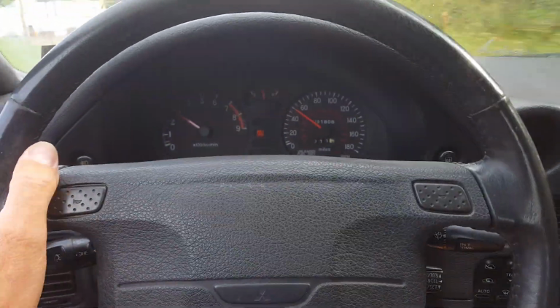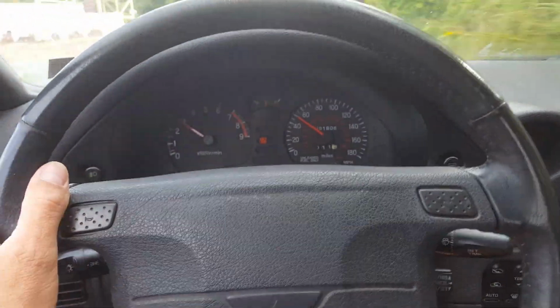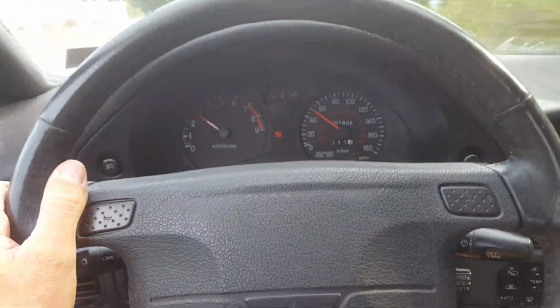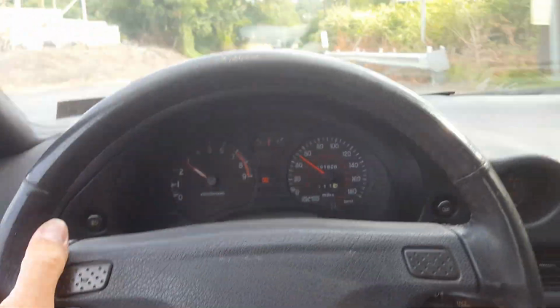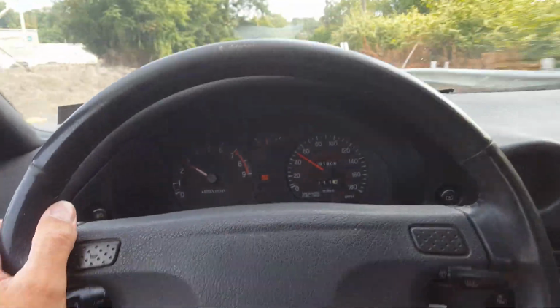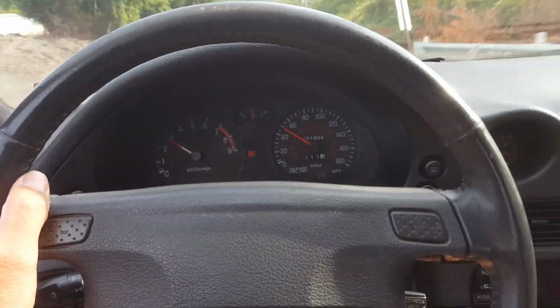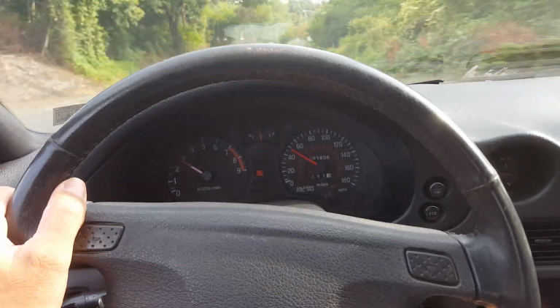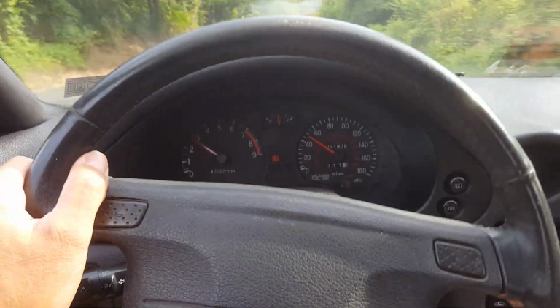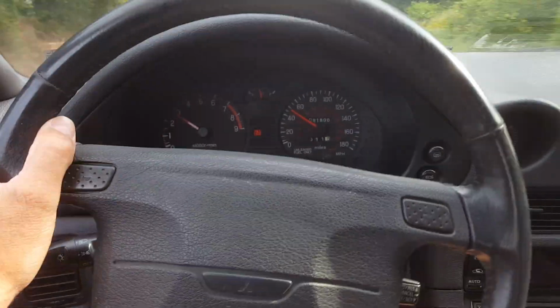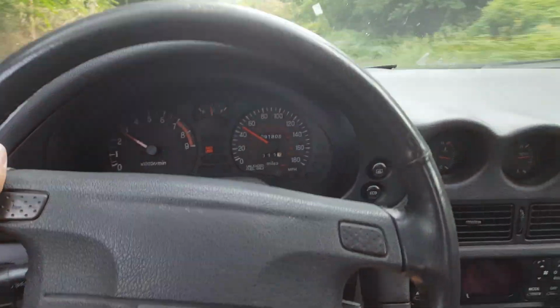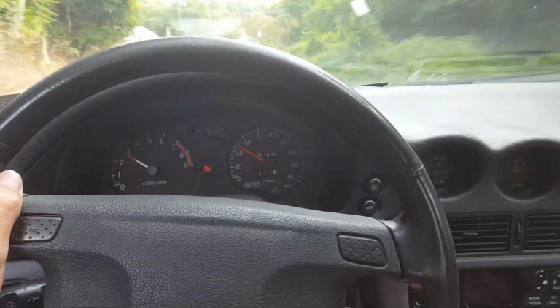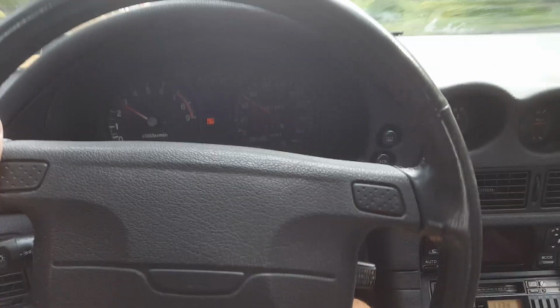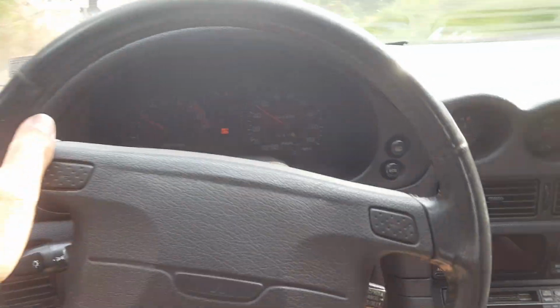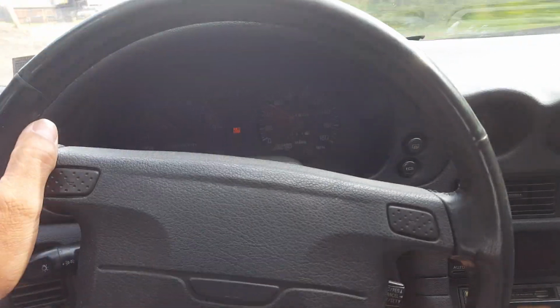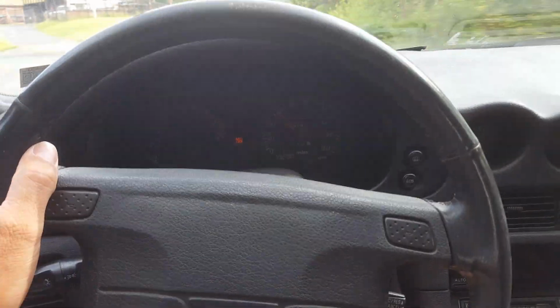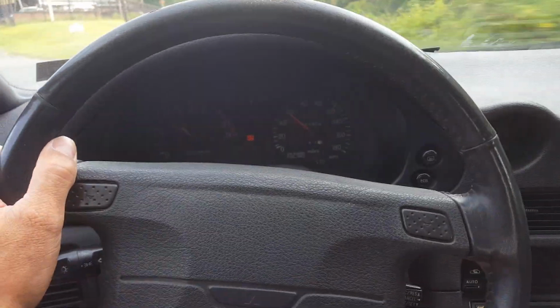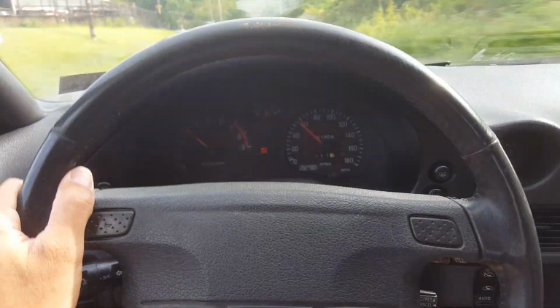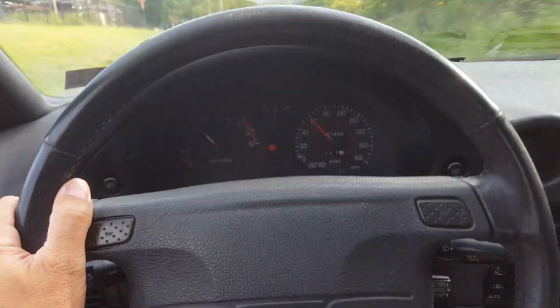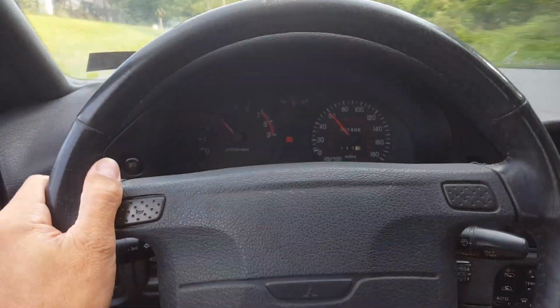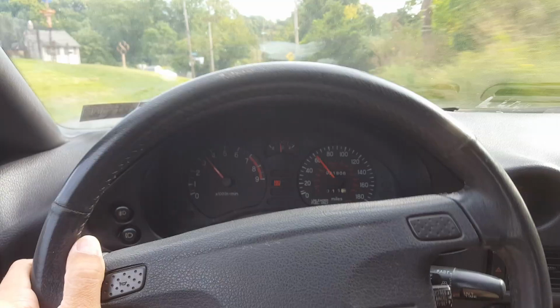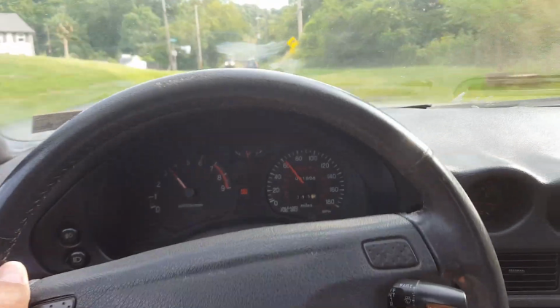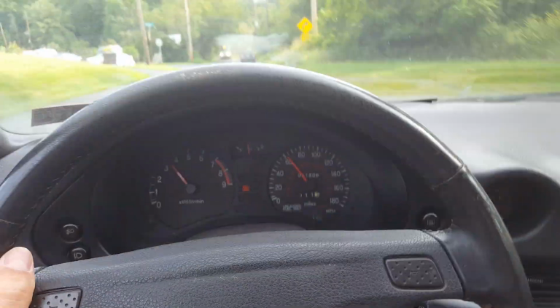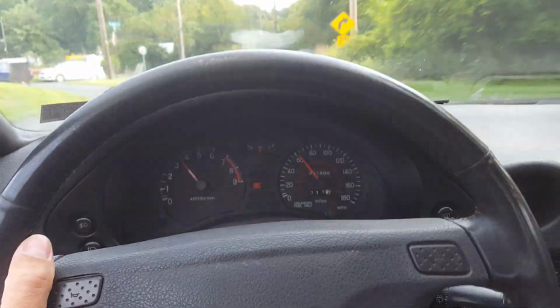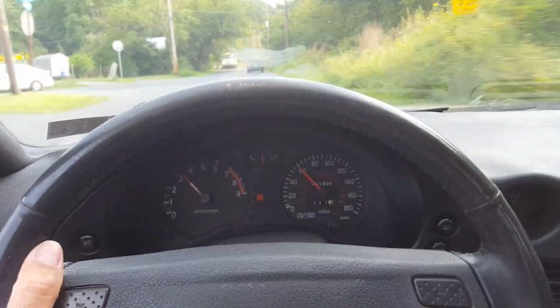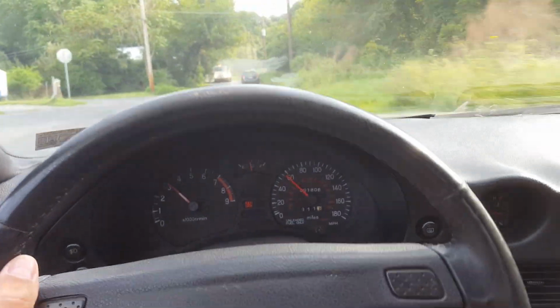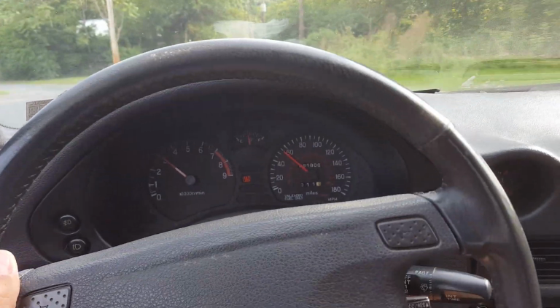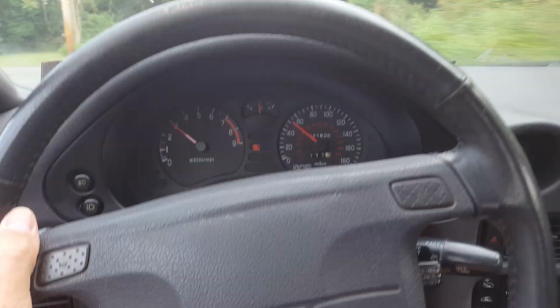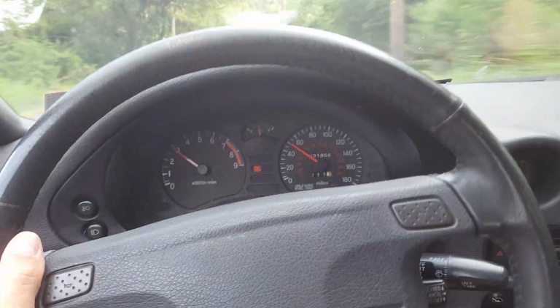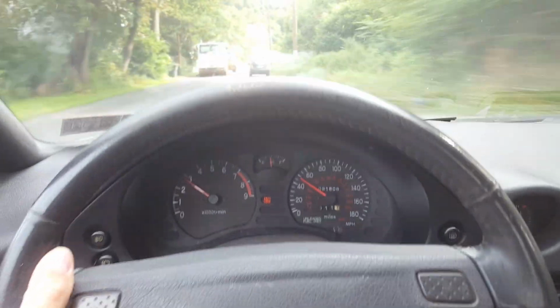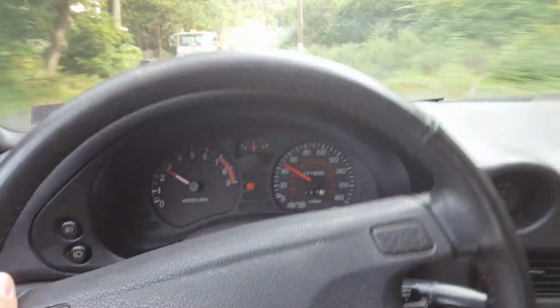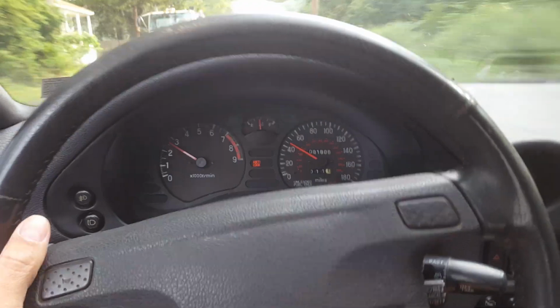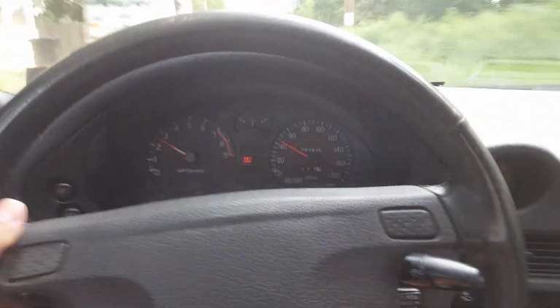But there you have it, man. It drives really well and it pulls strong too. And that's it.